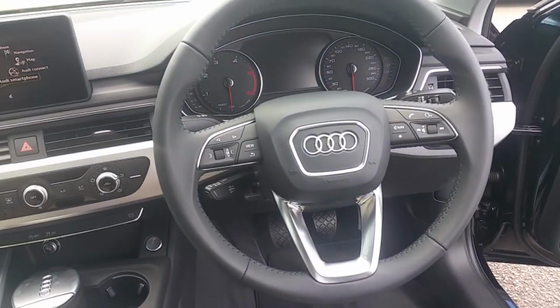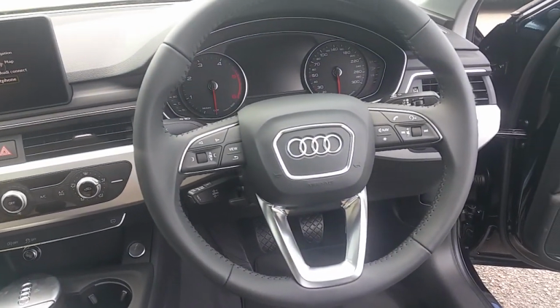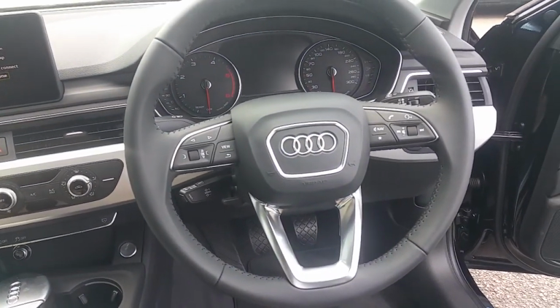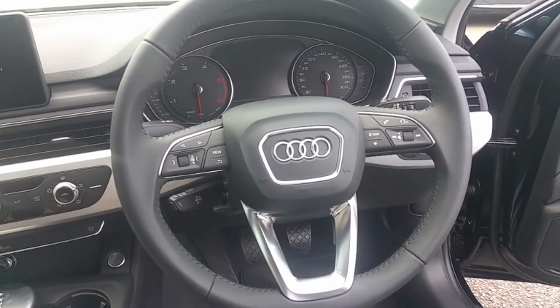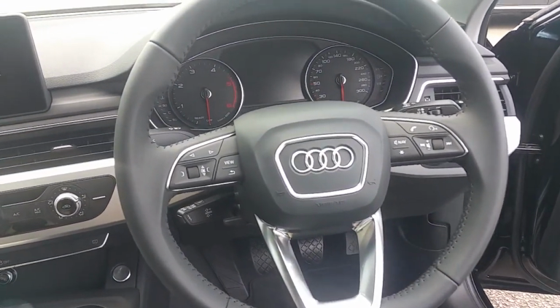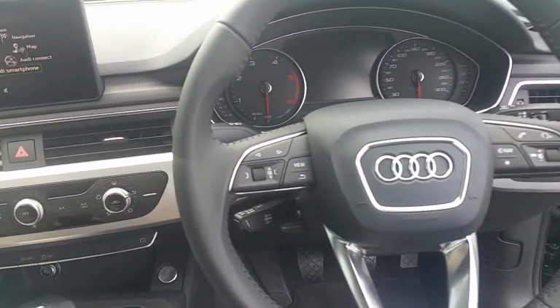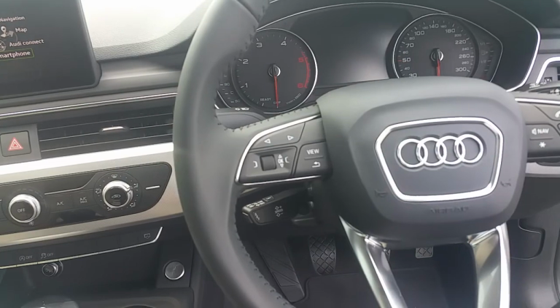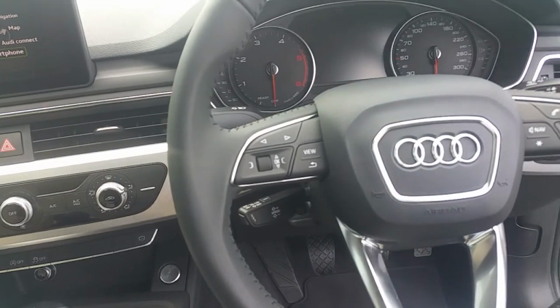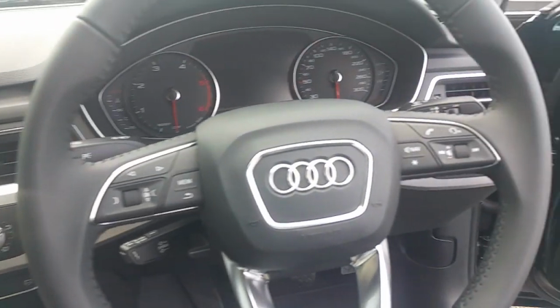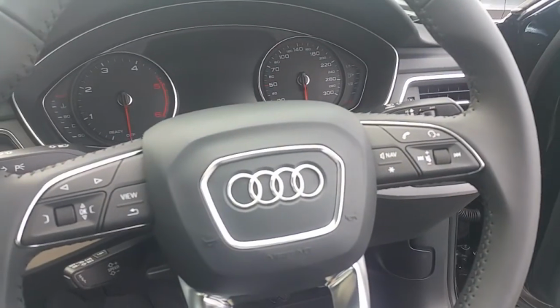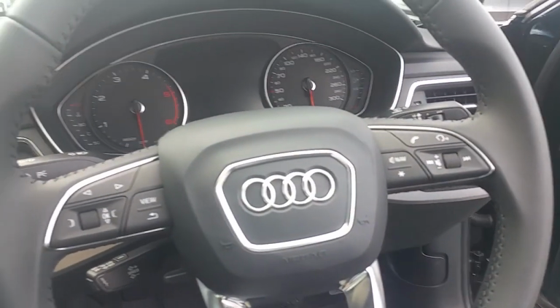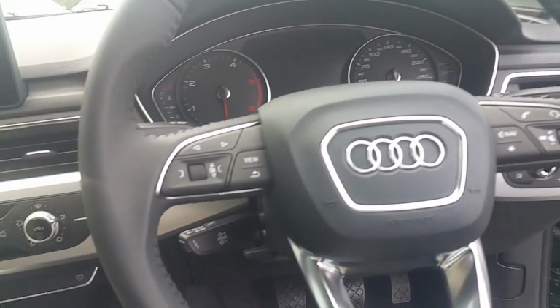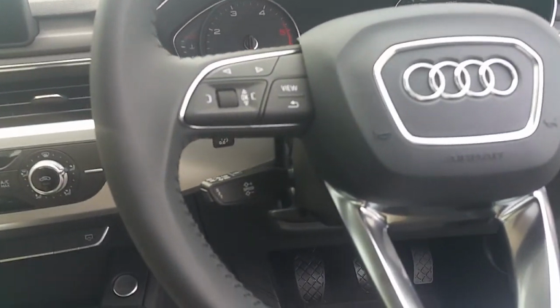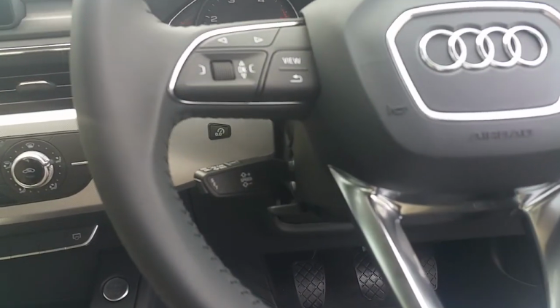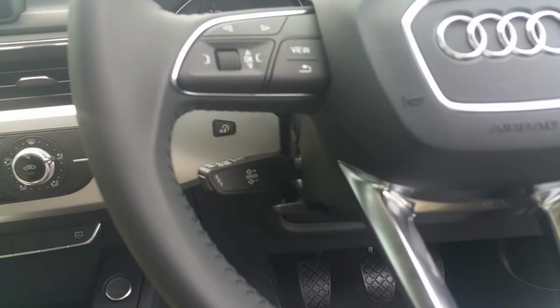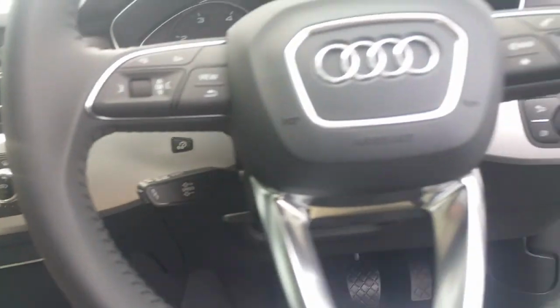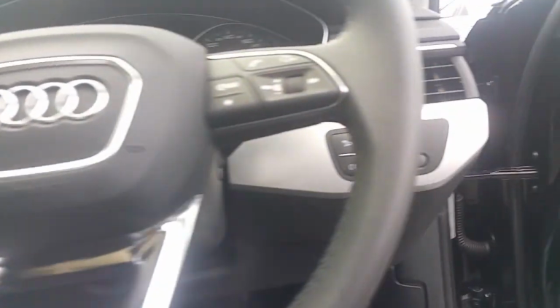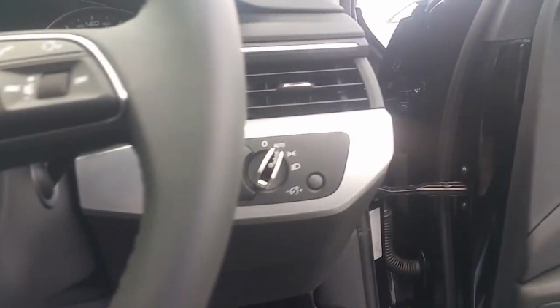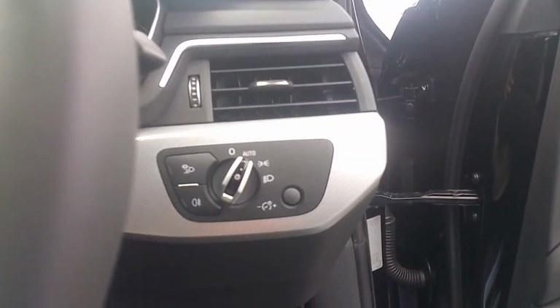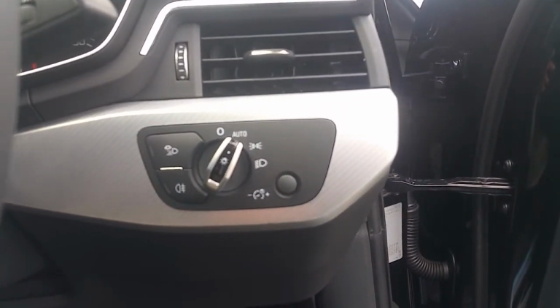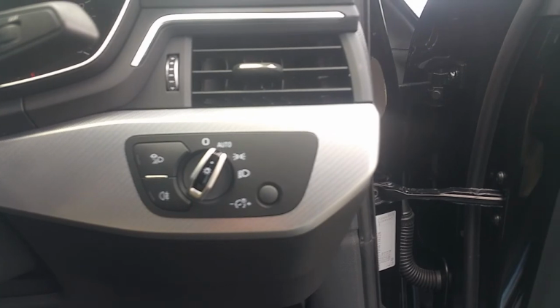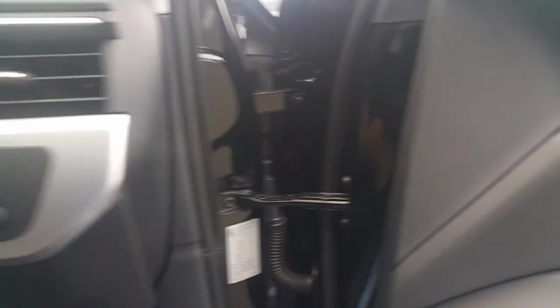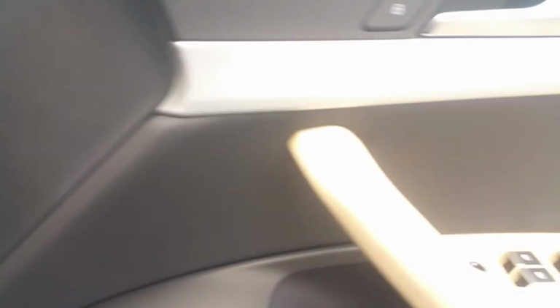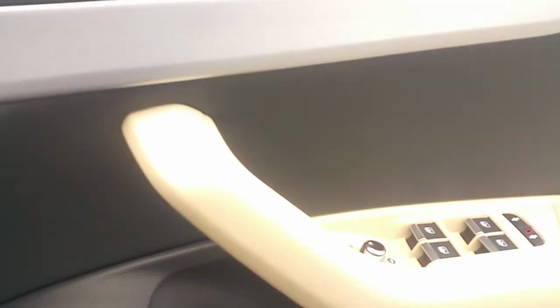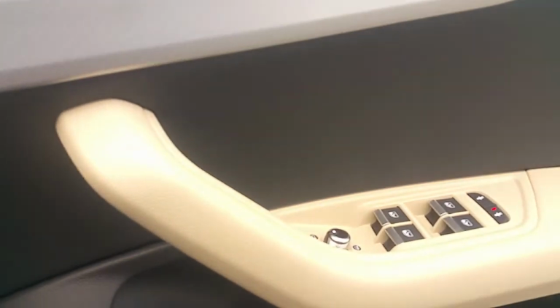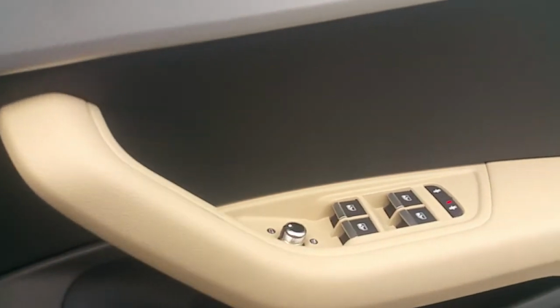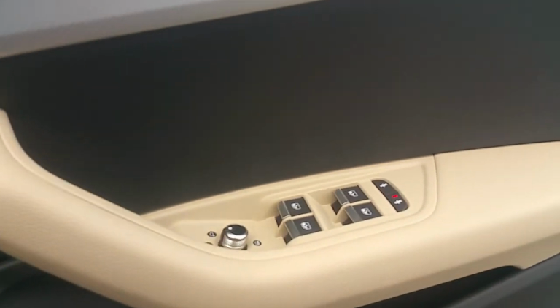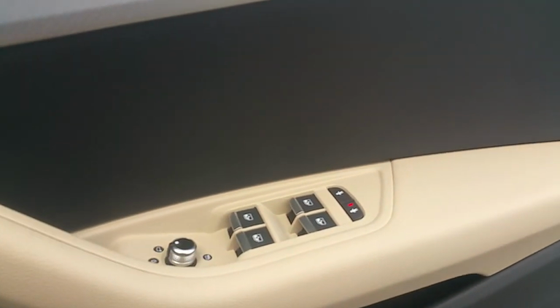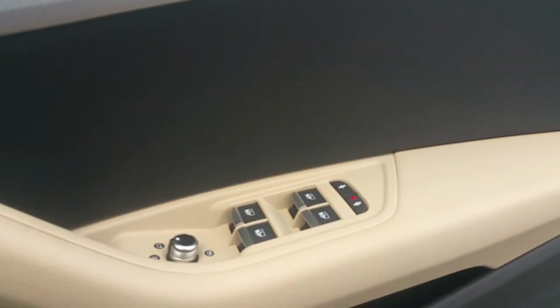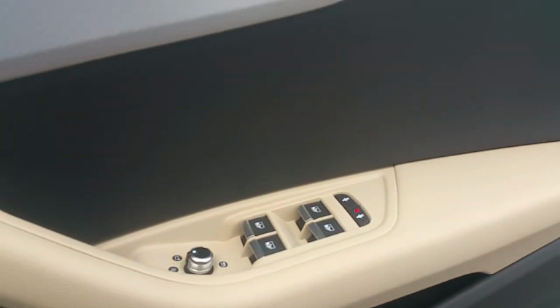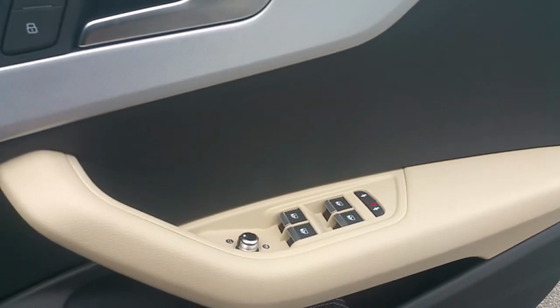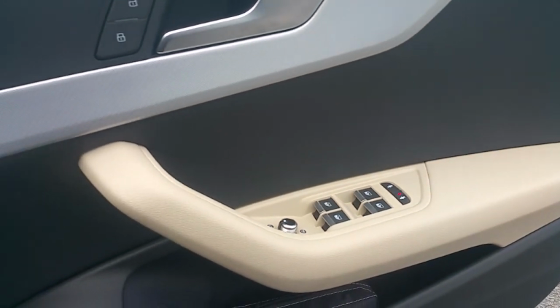The multifunction steering wheel is finished in leather with controls for phone via Bluetooth and for the radio. Additional features include cruise control, automatic headlights, electrically adjustable wing mirrors, and electric windows in both the front and rear of the car.